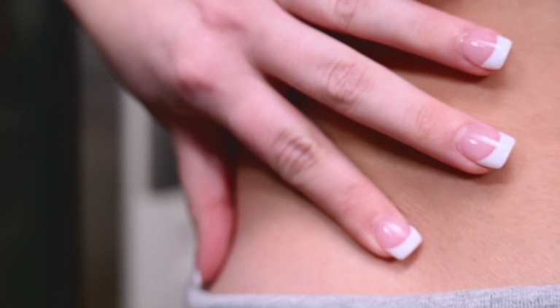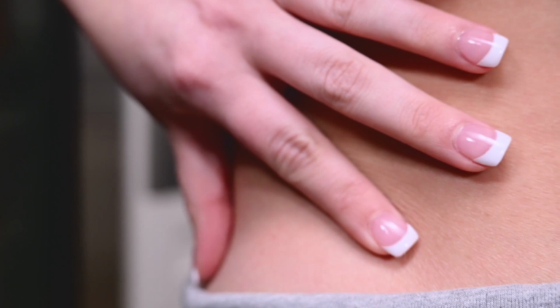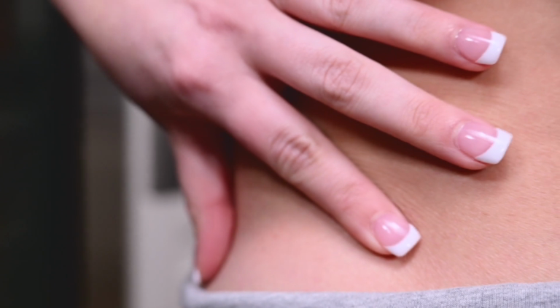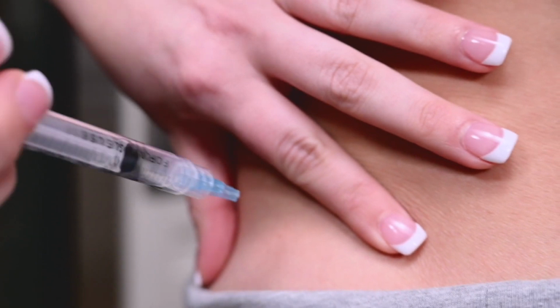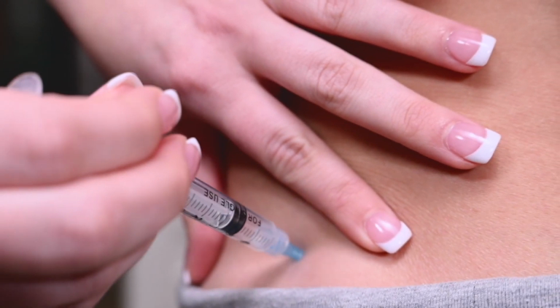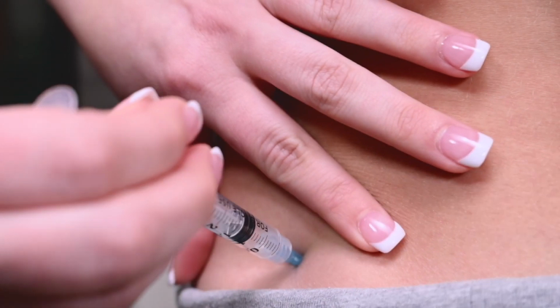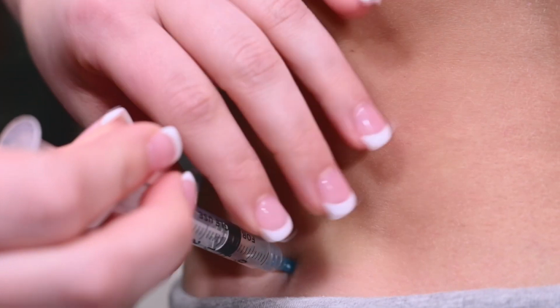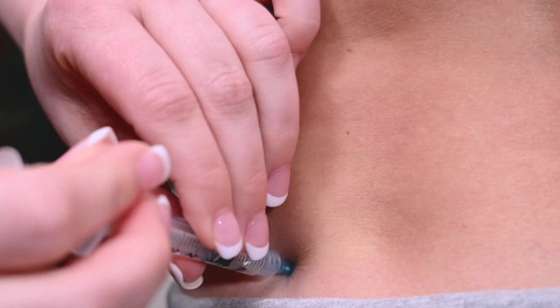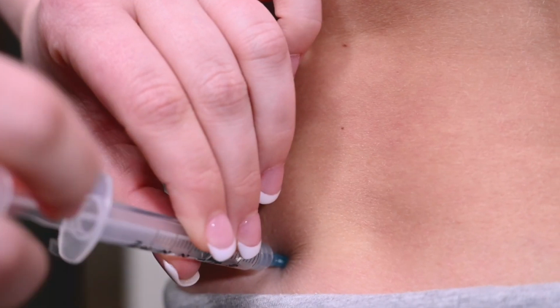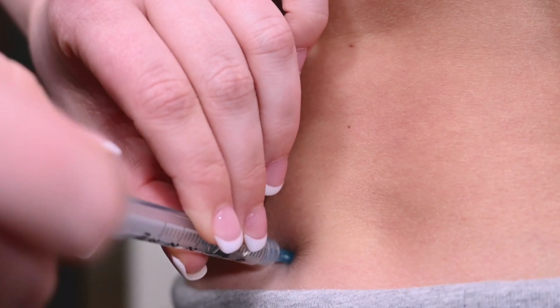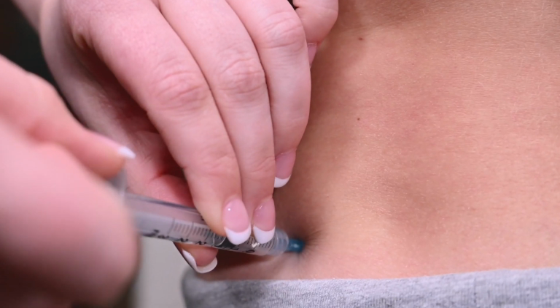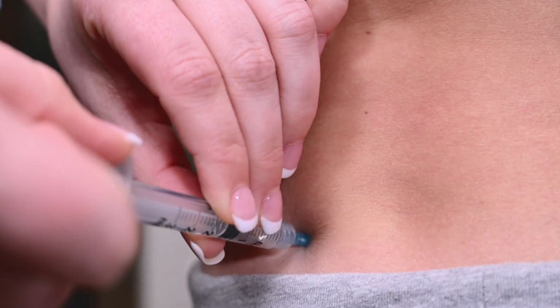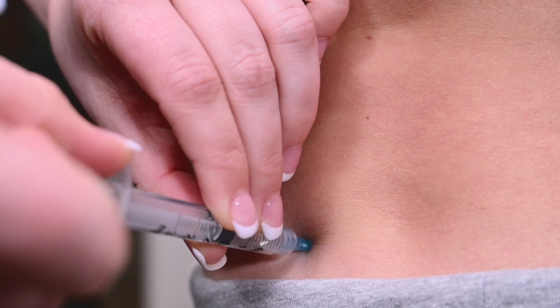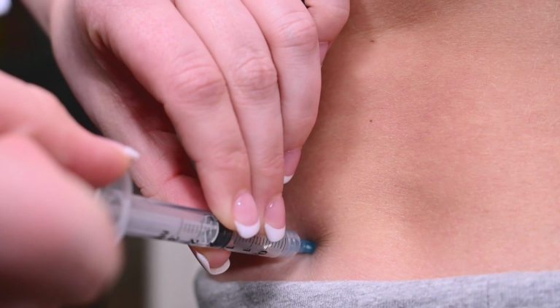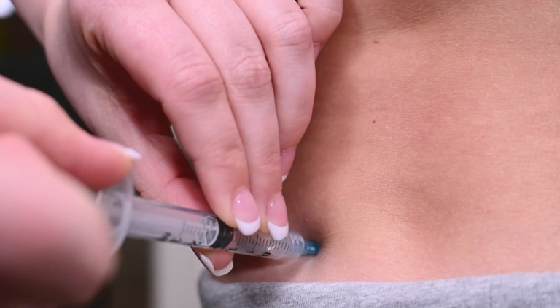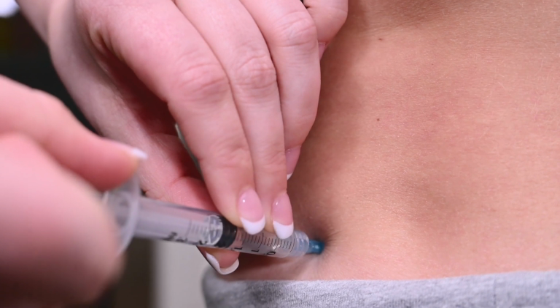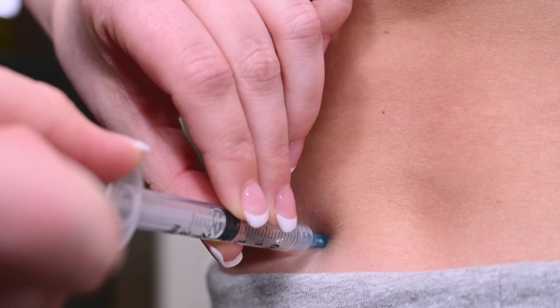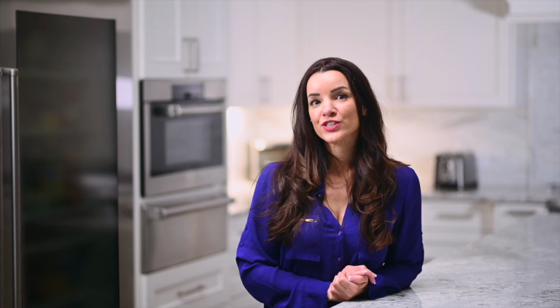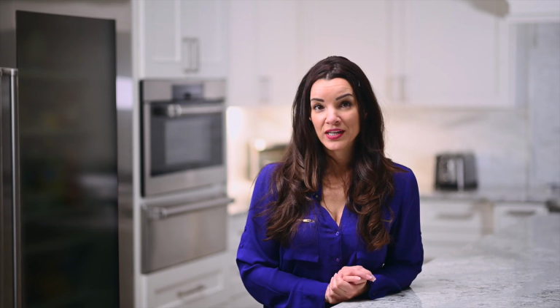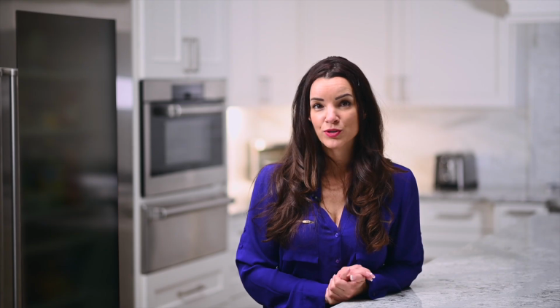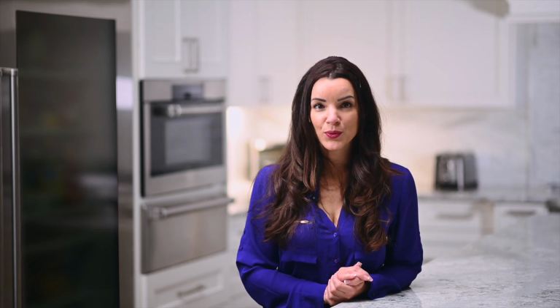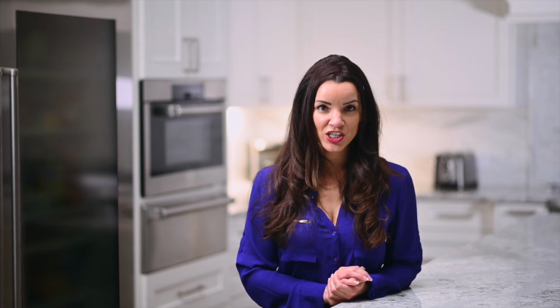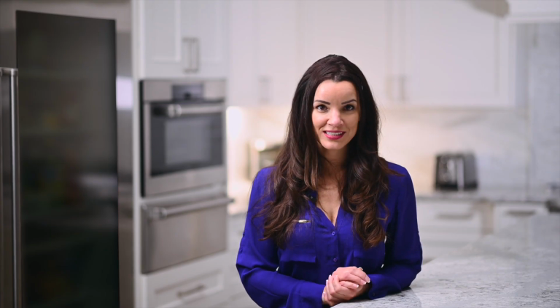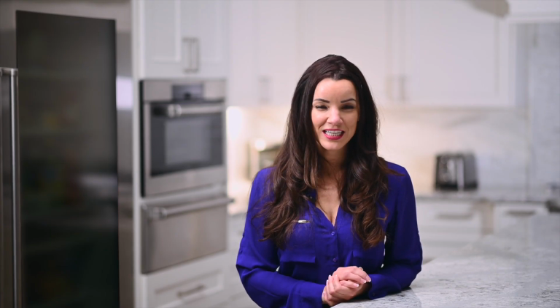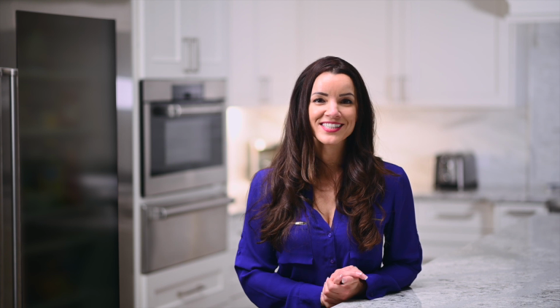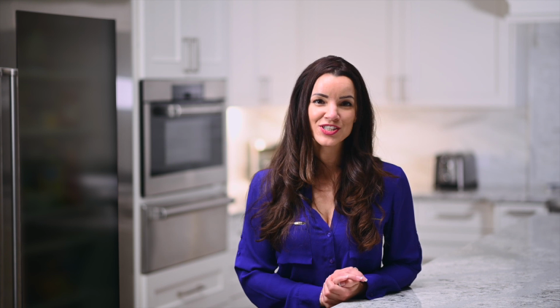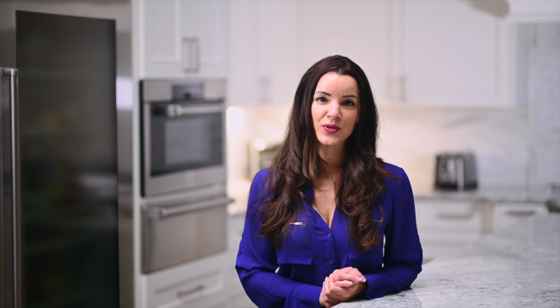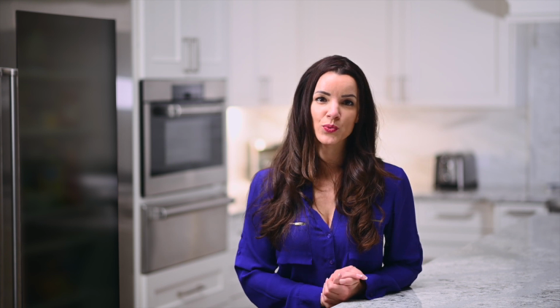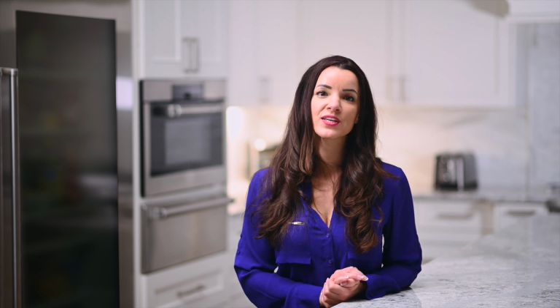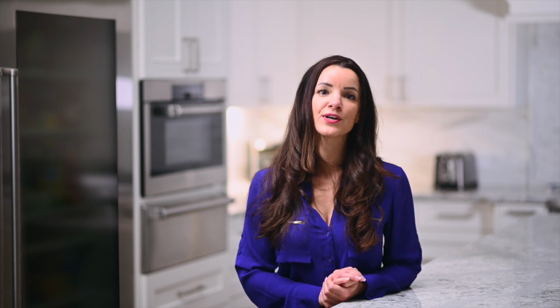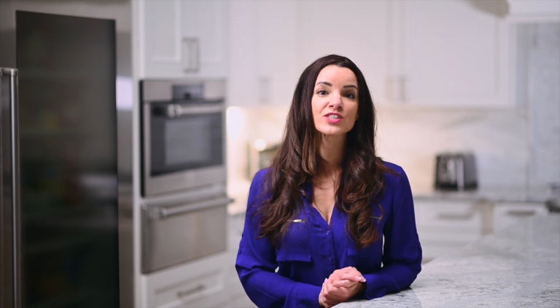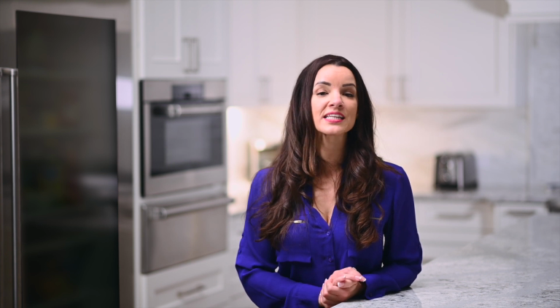Take the syringe in your preferred hand, stretch the skin between your fingers at the injection site, and insert the needle straight into the skin. Pull back slightly on the plunger. If no blood enters the syringe, proceed with the injection.